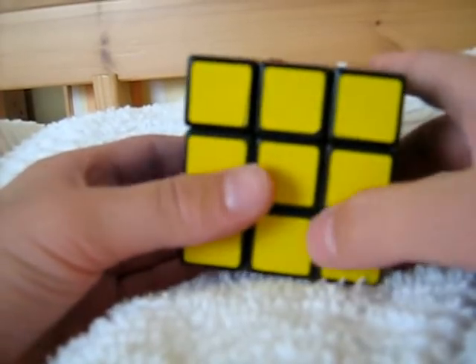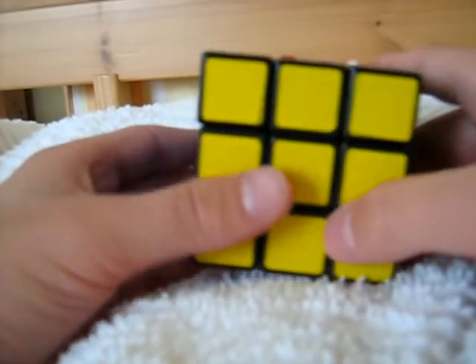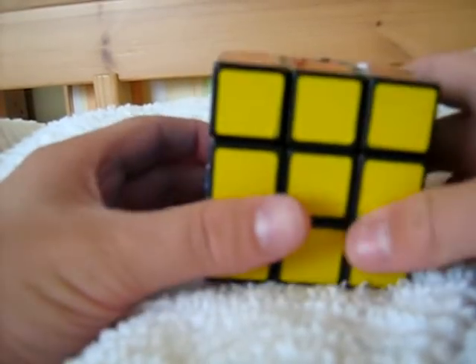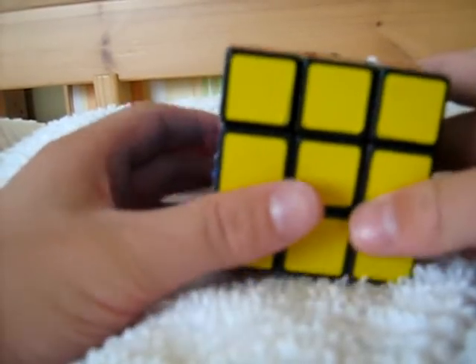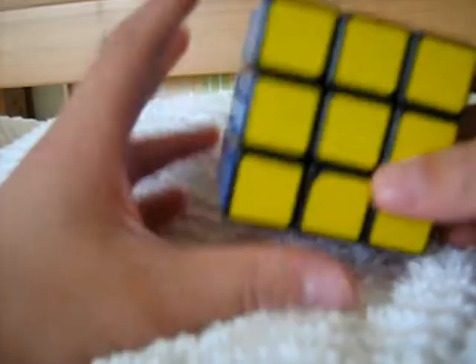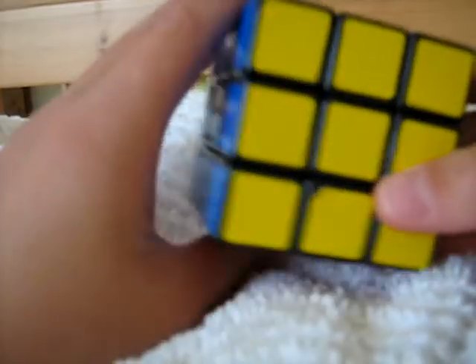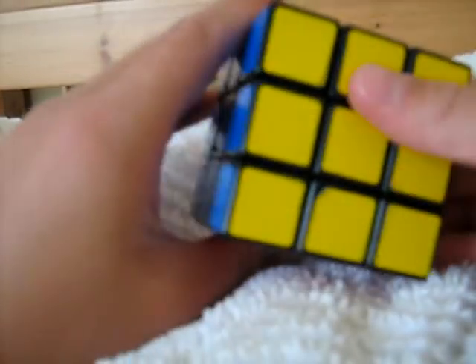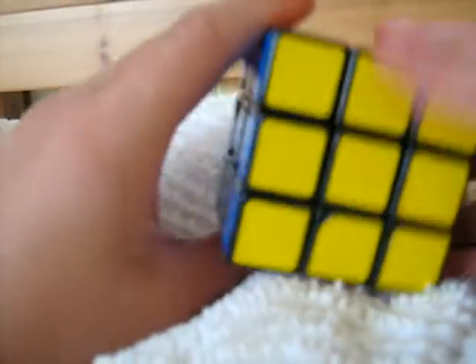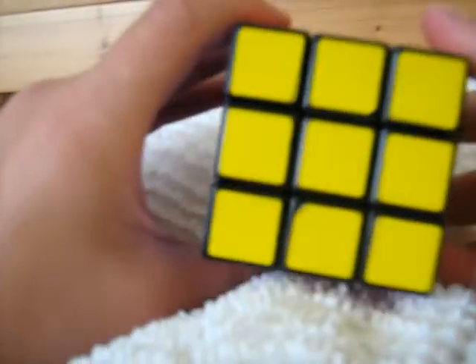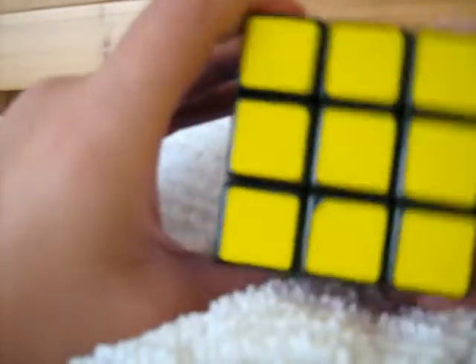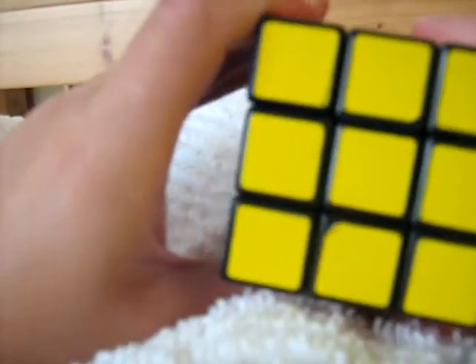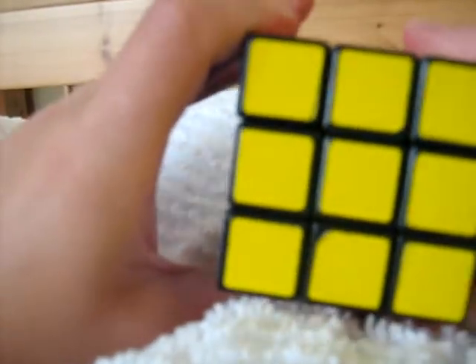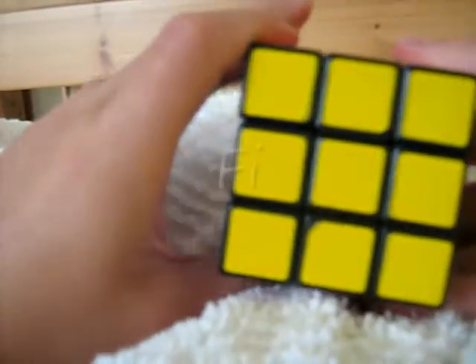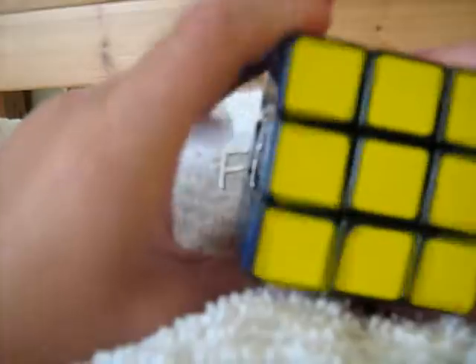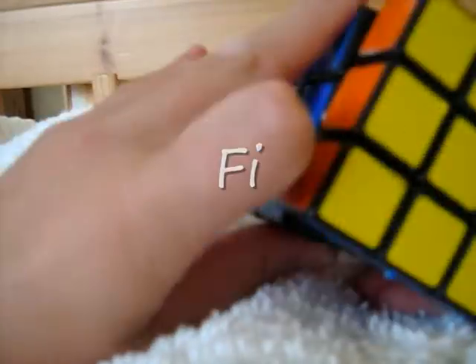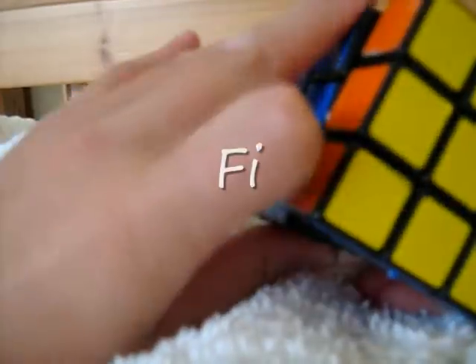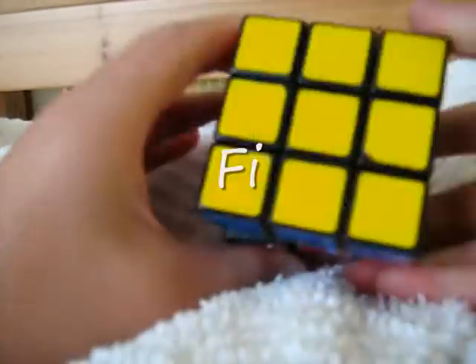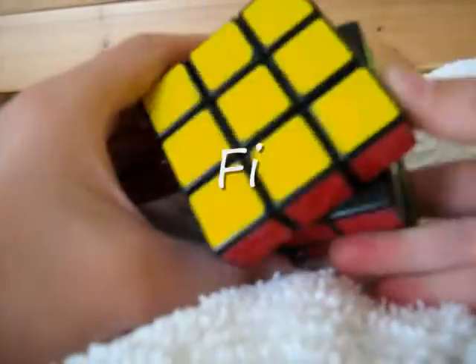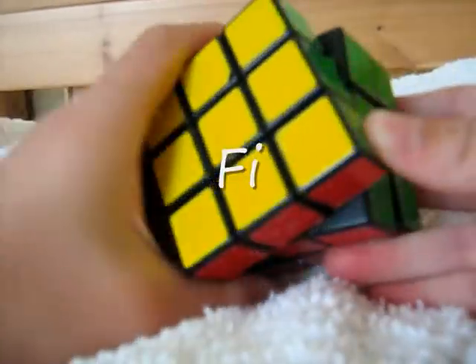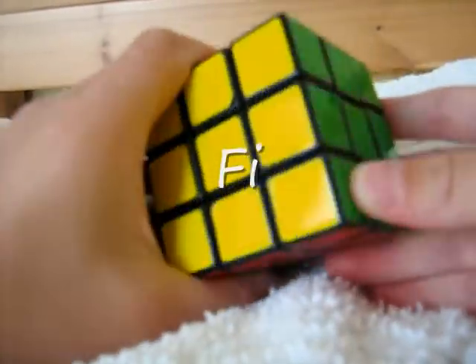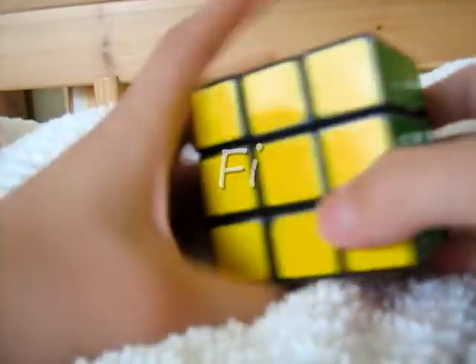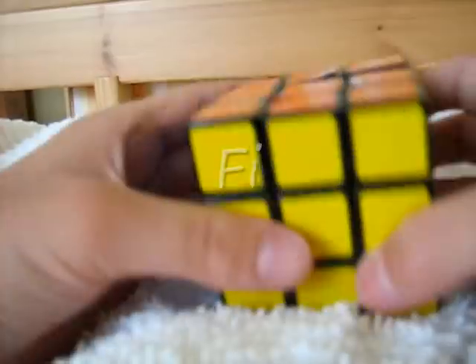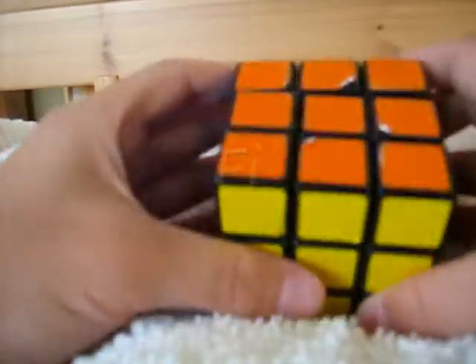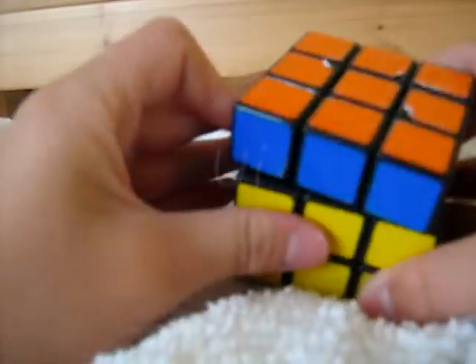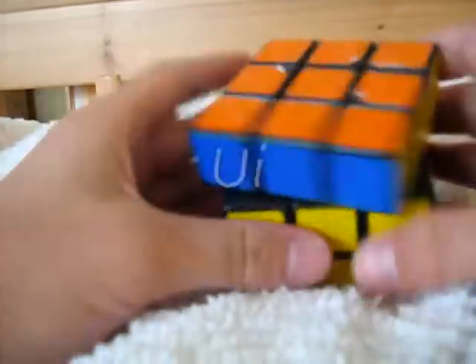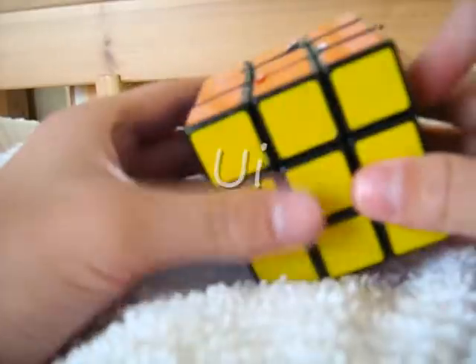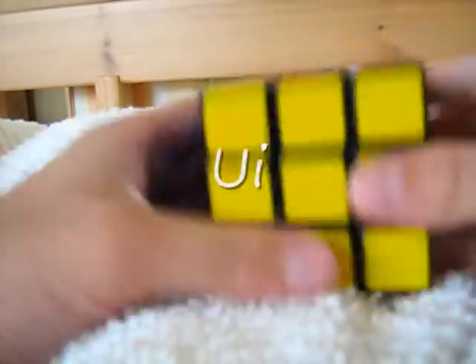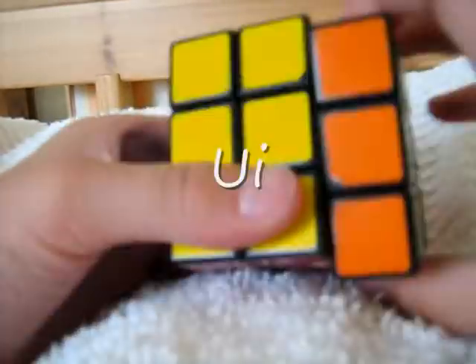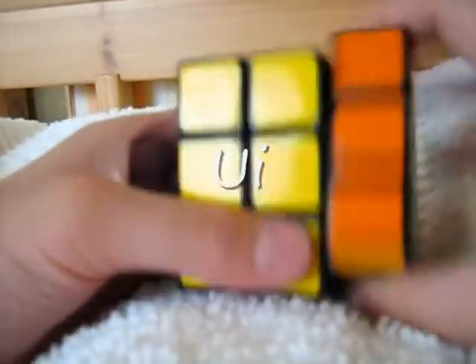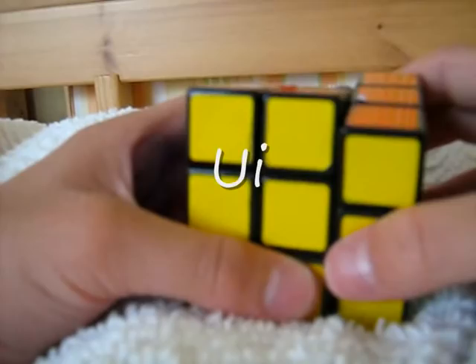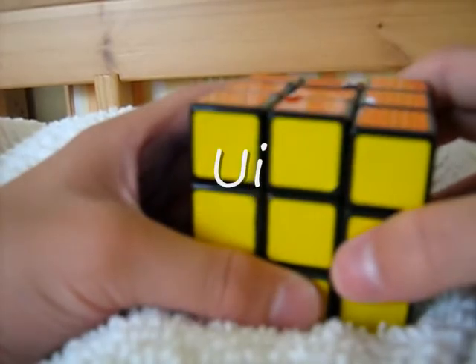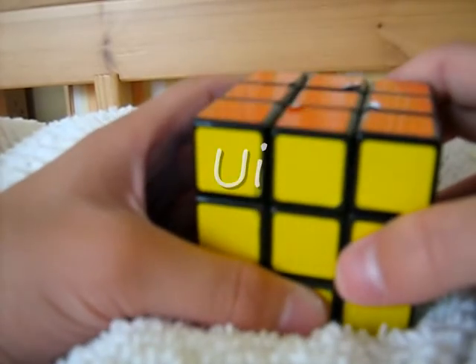If you see an I behind the letter, you move that side anti-clockwise. For example, F would be this, U would be this, R would be this, etc.